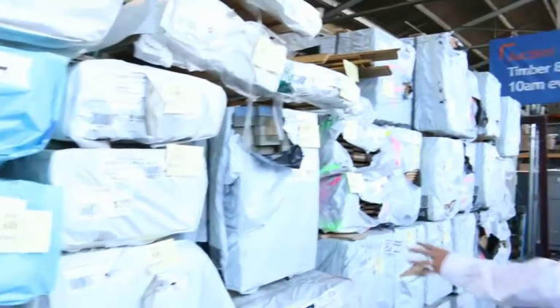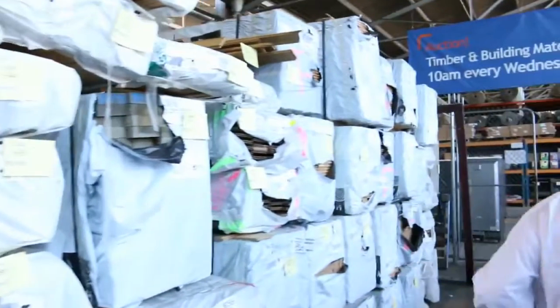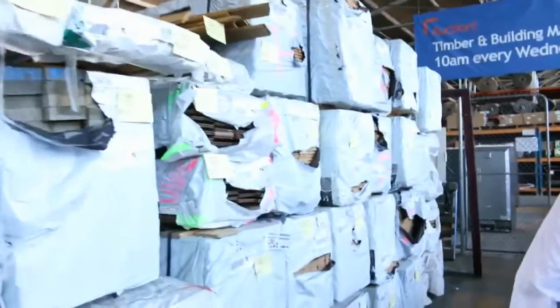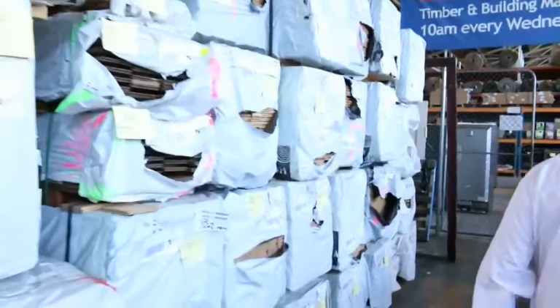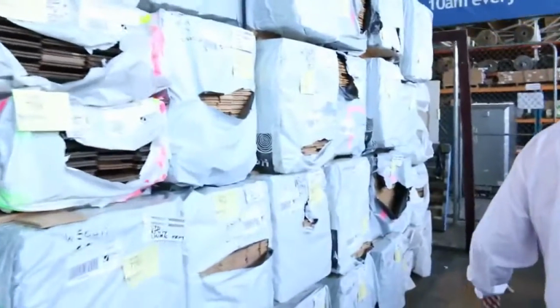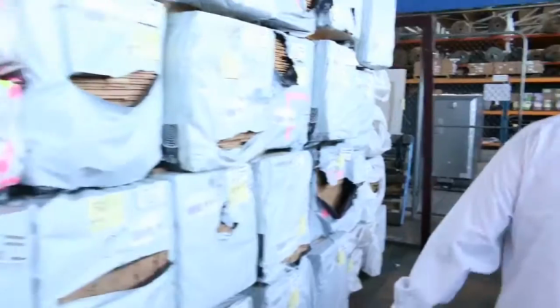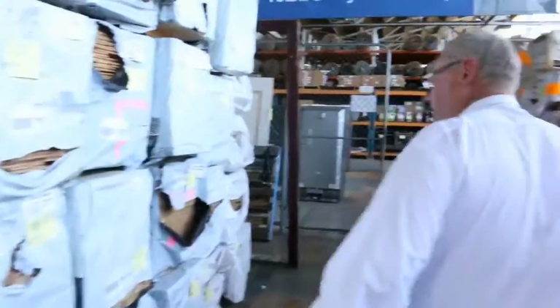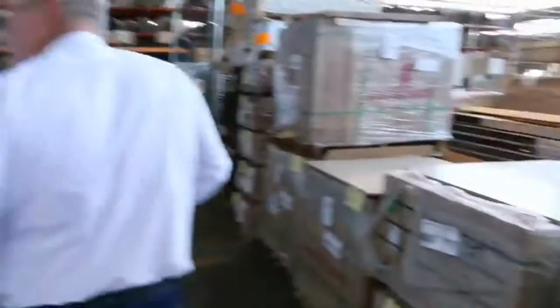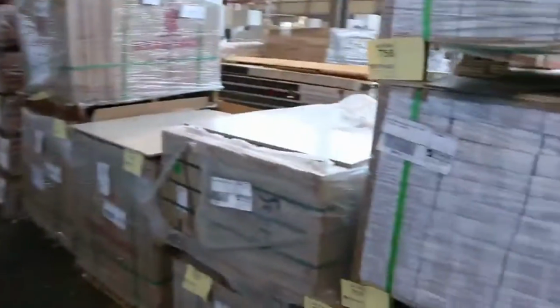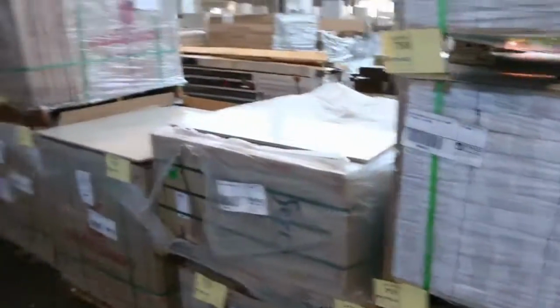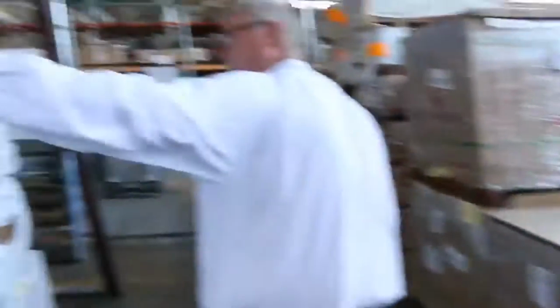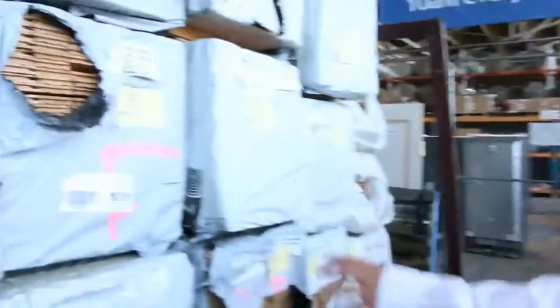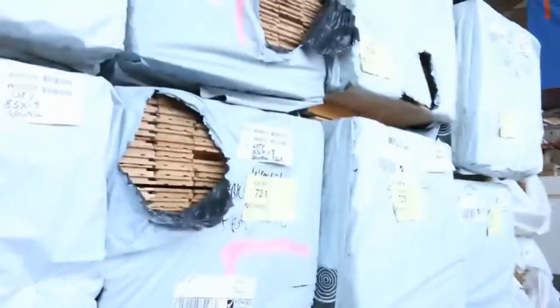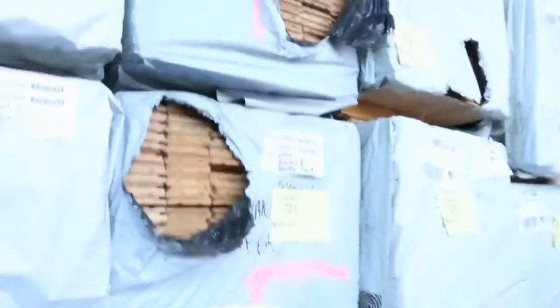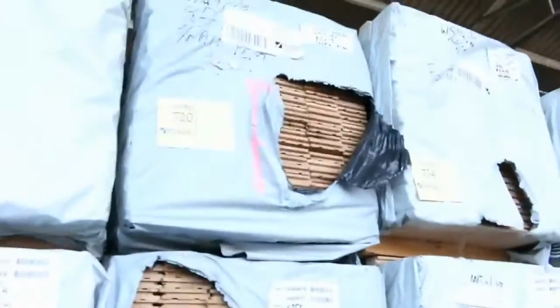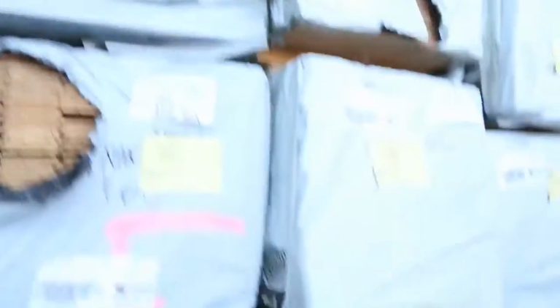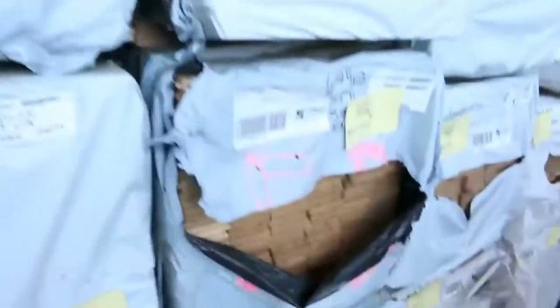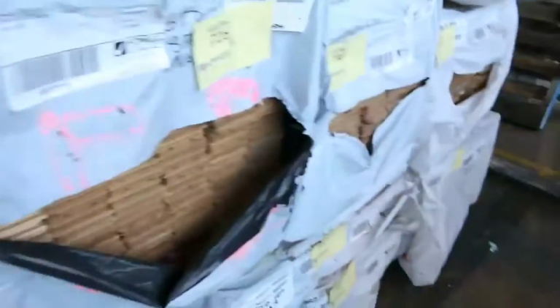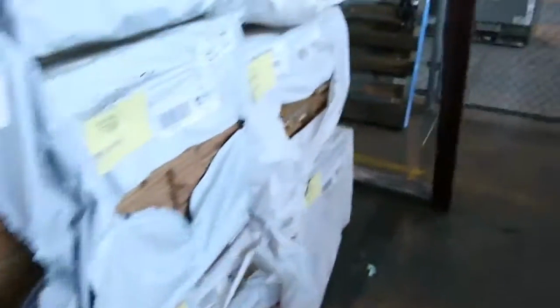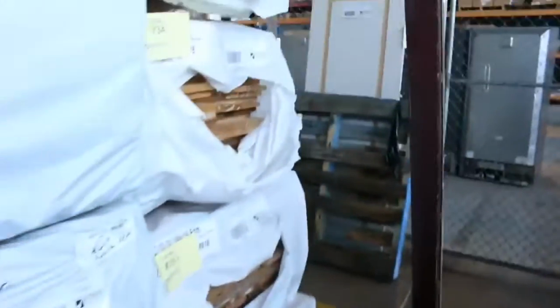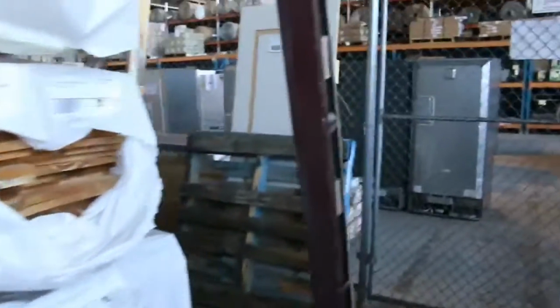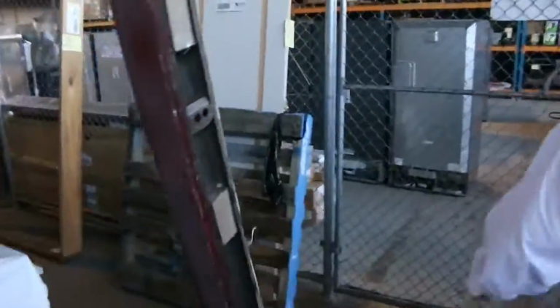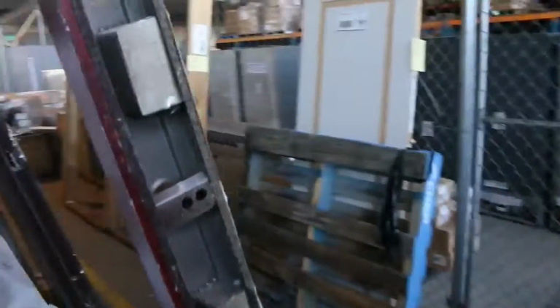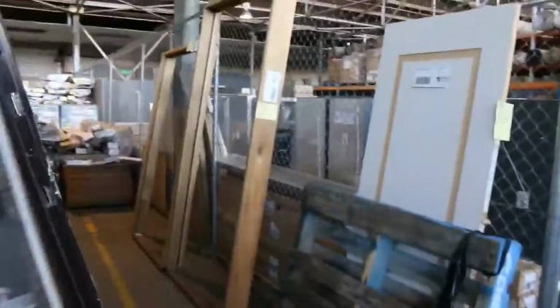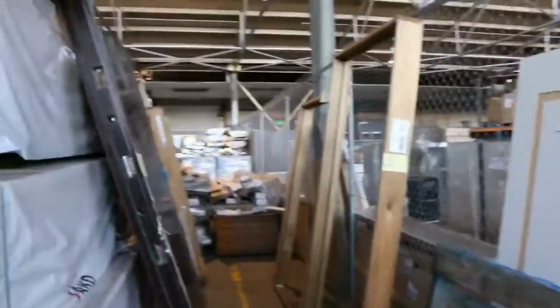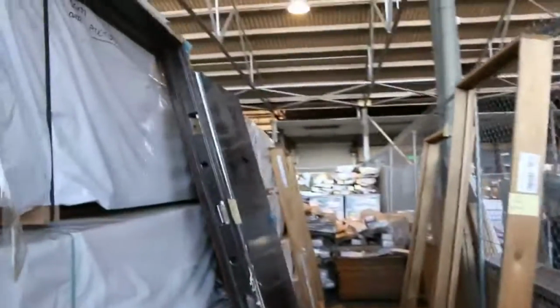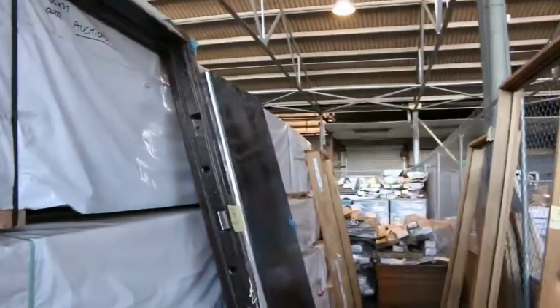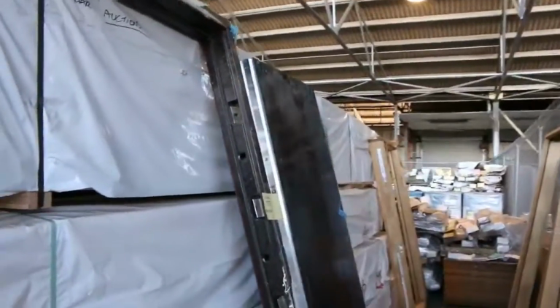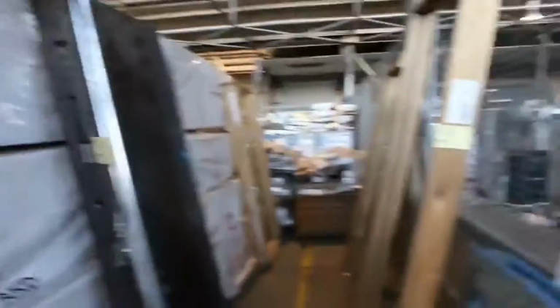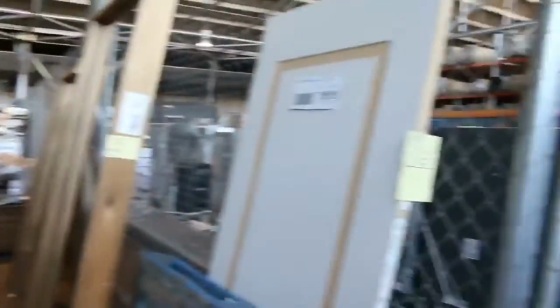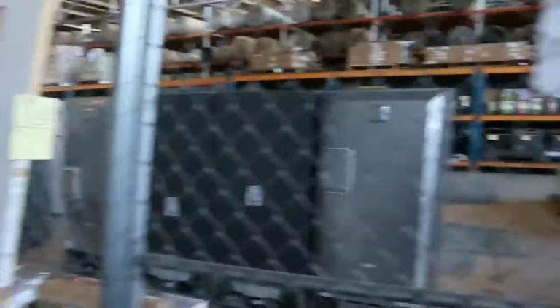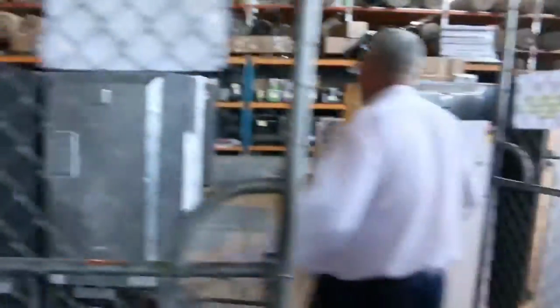Heaps more Vic ash and tiles. Vic ash flooring in standard and utility grade in an 85x19, and a few door frames there as well. What a fantastic timber auction we have for you this week.